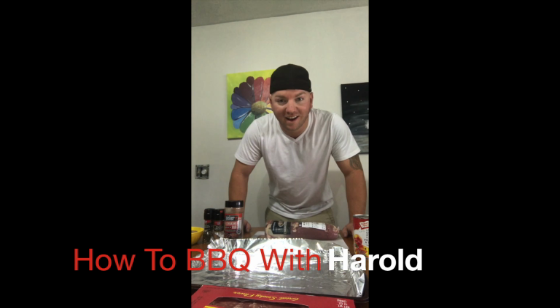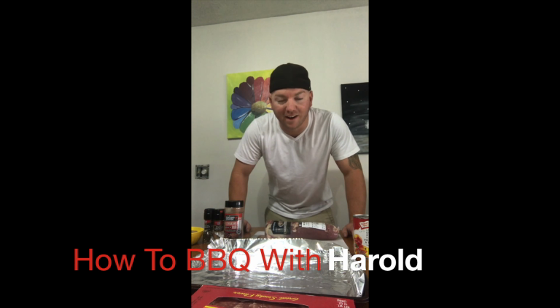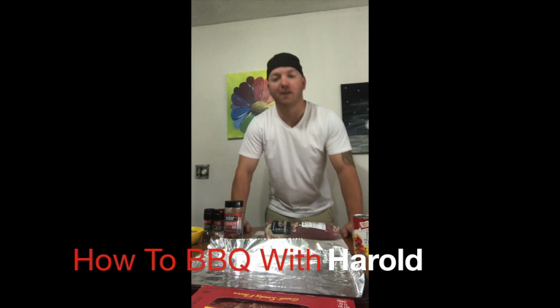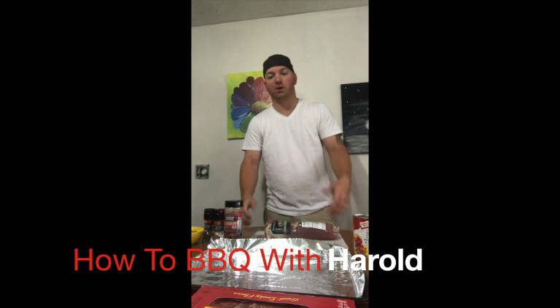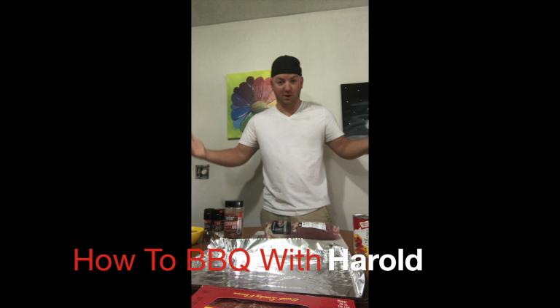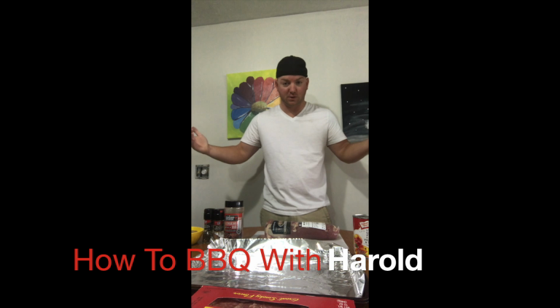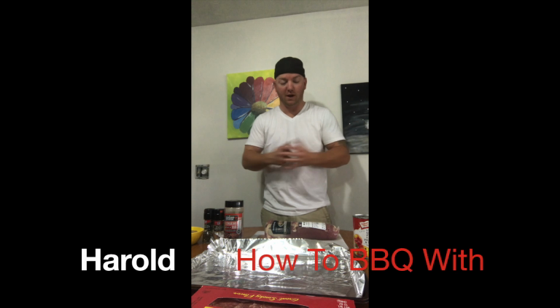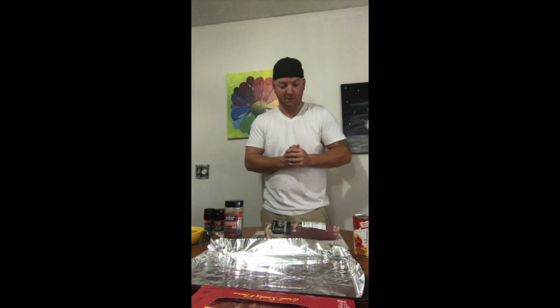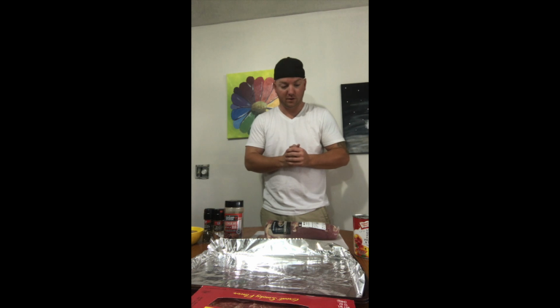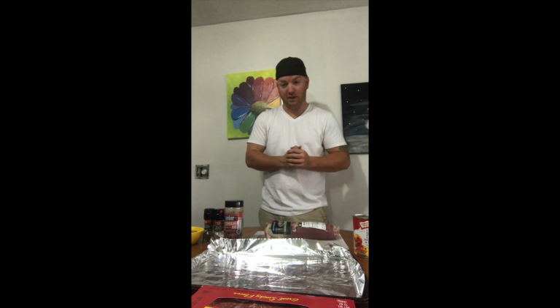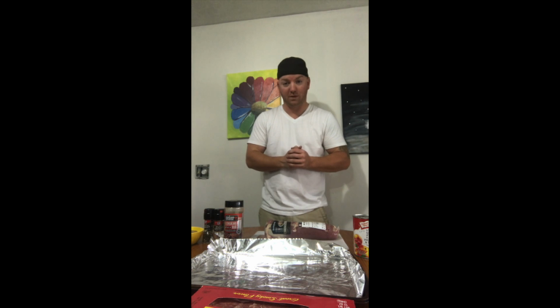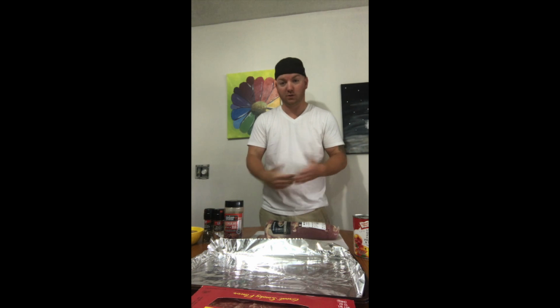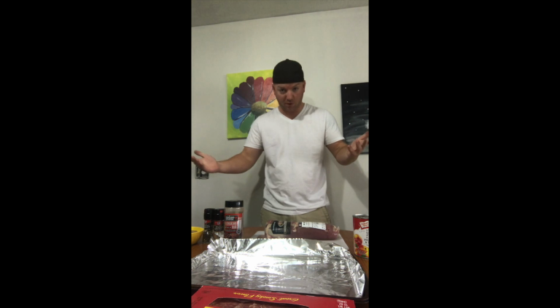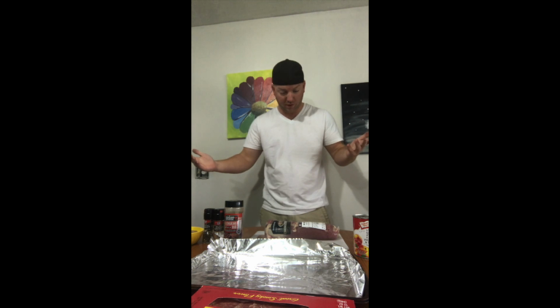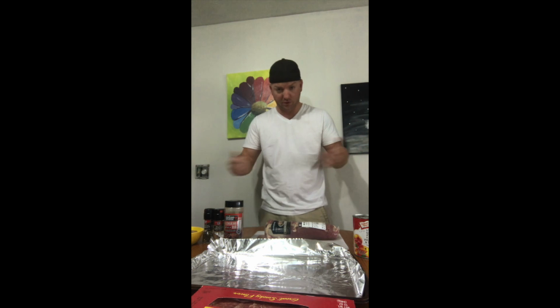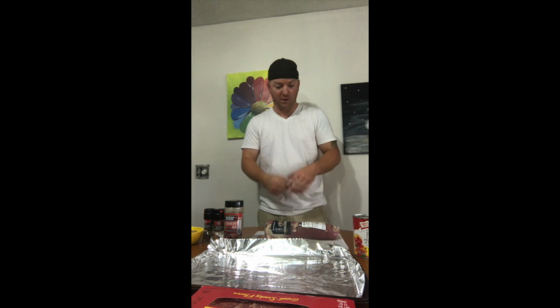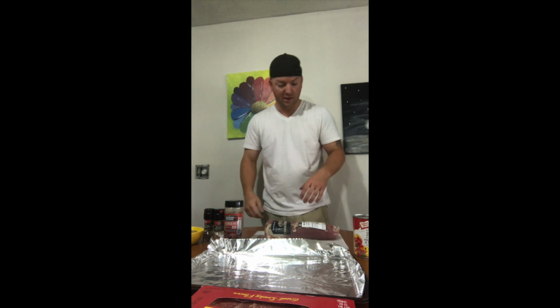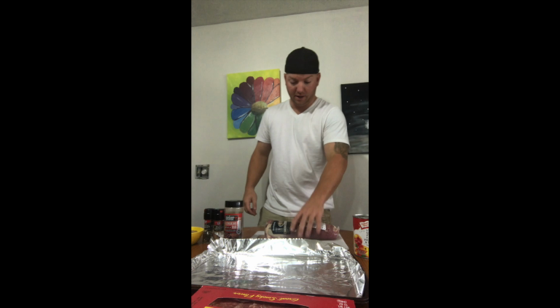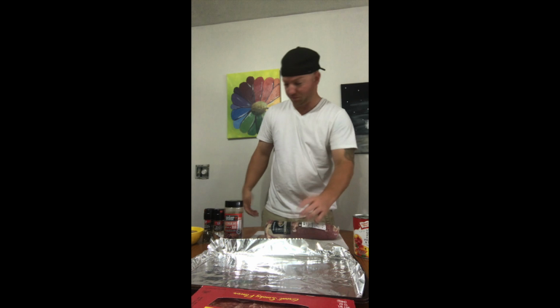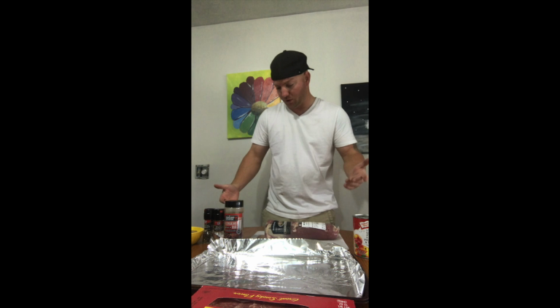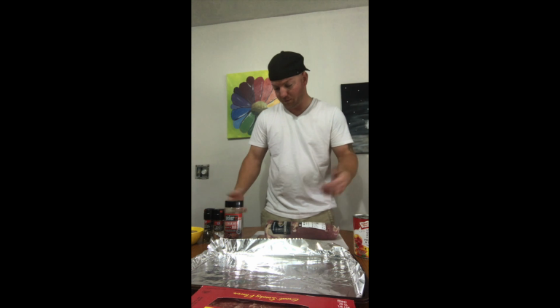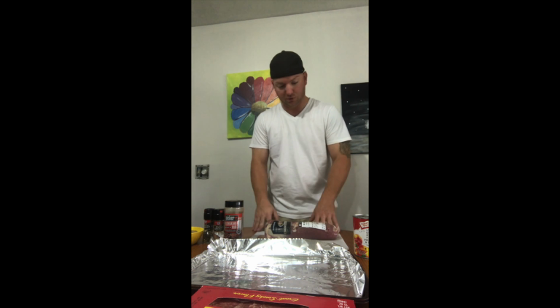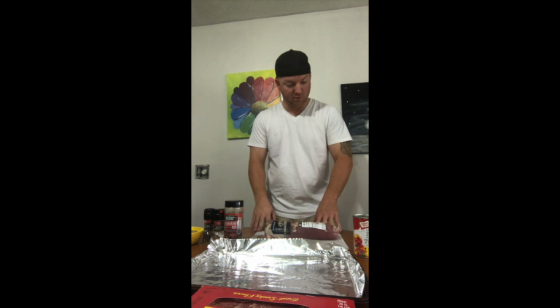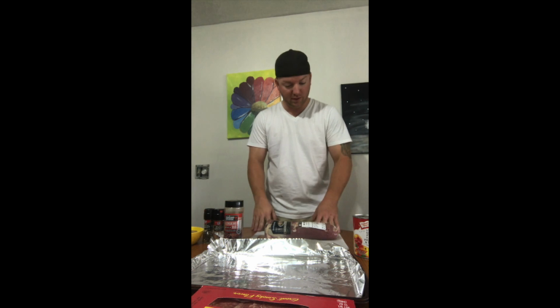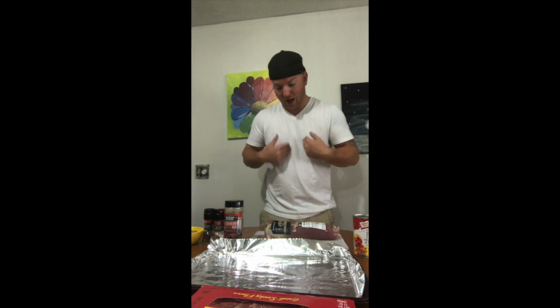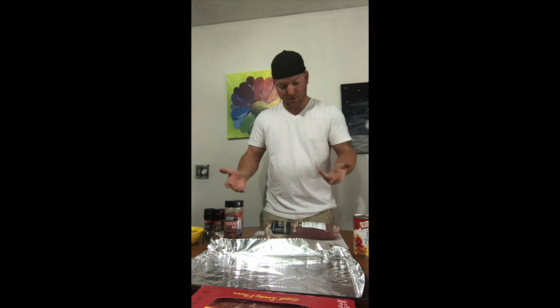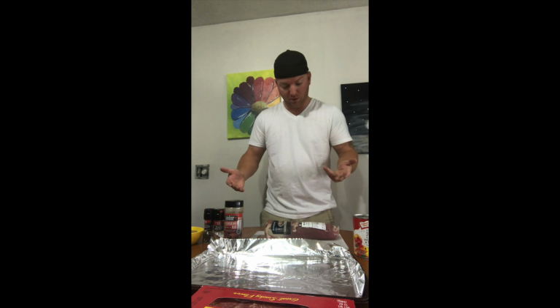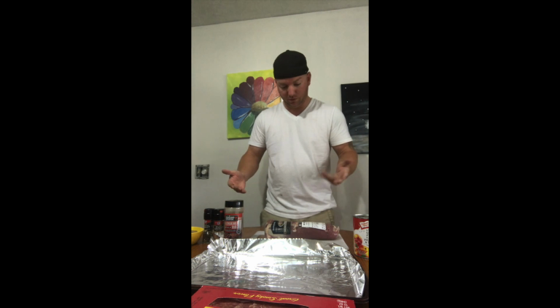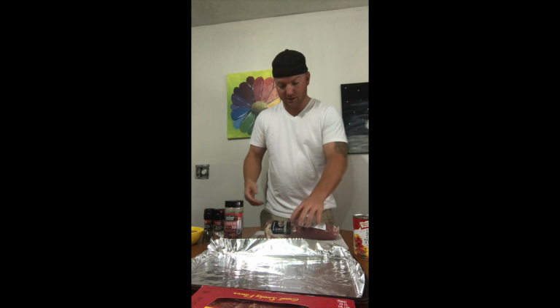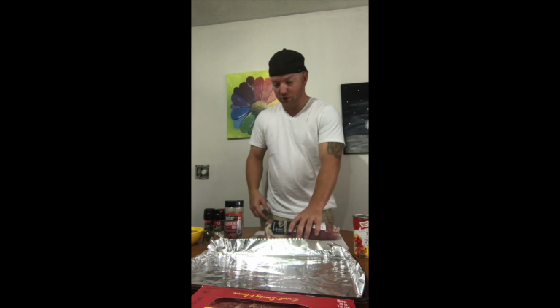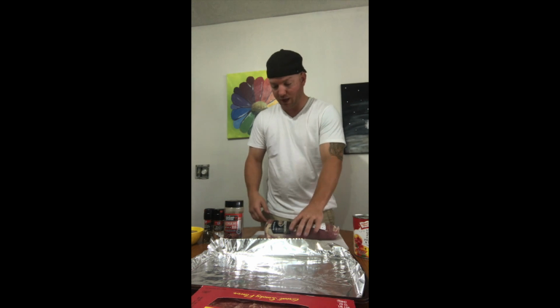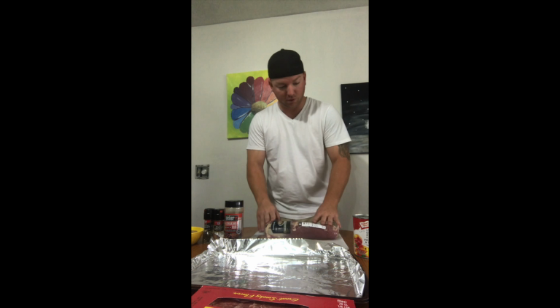Hi there, welcome to another episode of Cooking with Harold, or Barbecuing with Harold the Right Way. Although everybody has their own ways of doing it, I just have my own way of doing things.